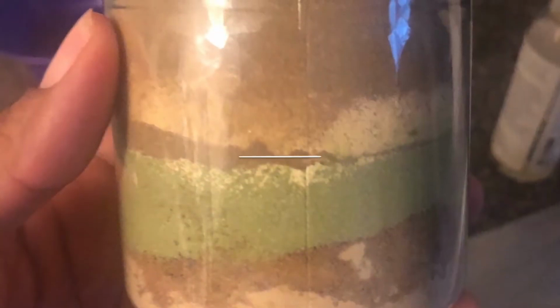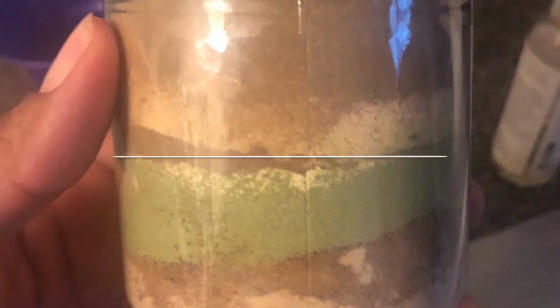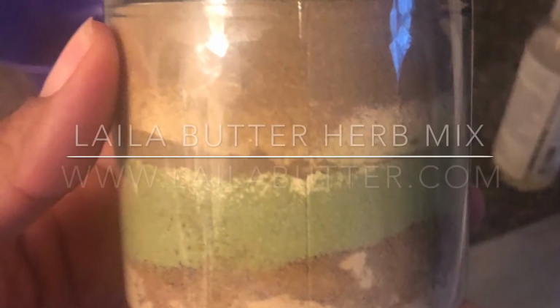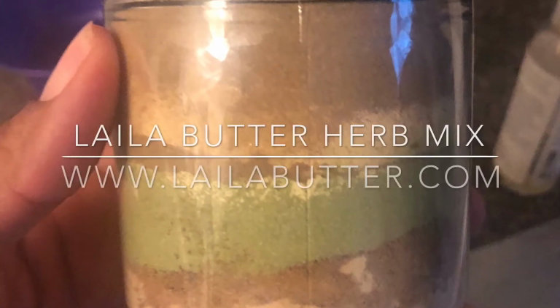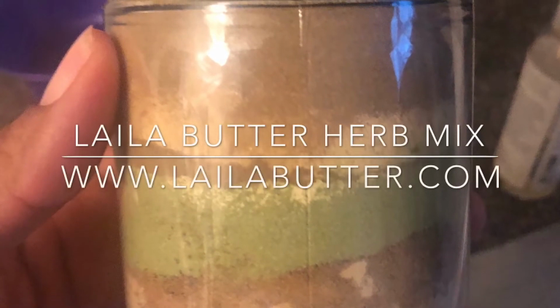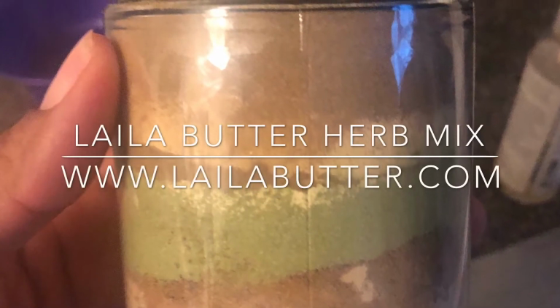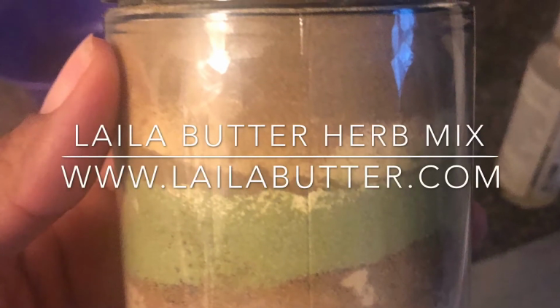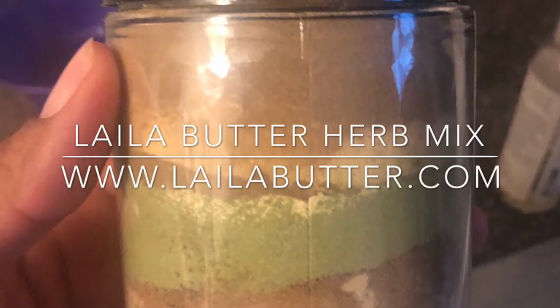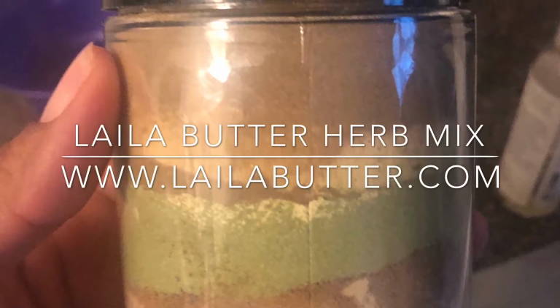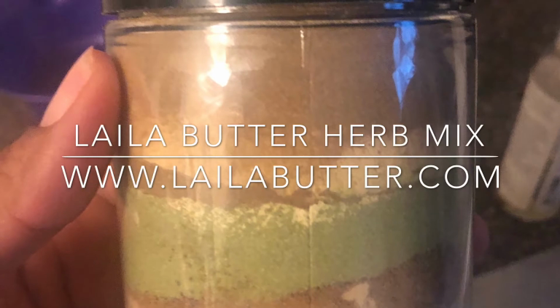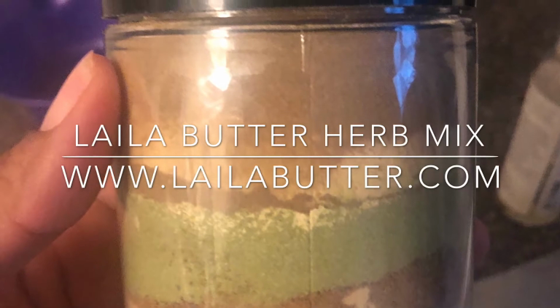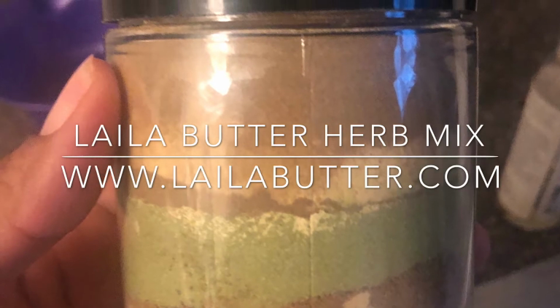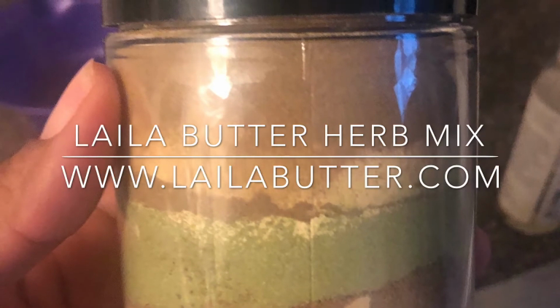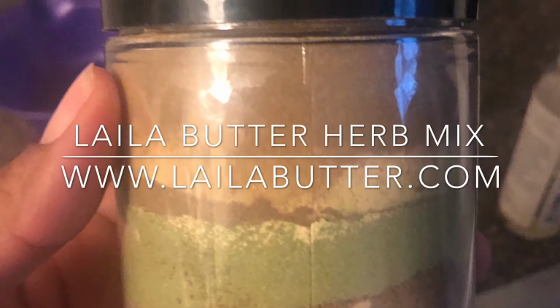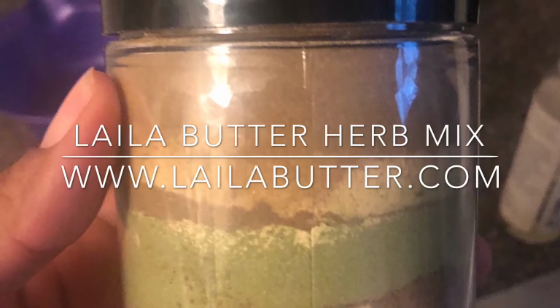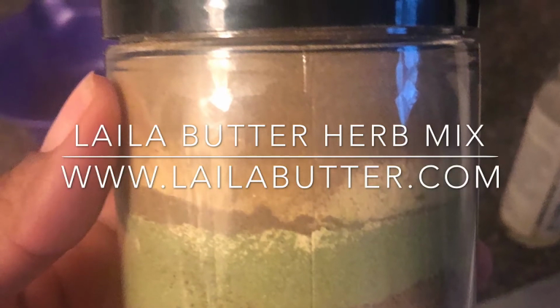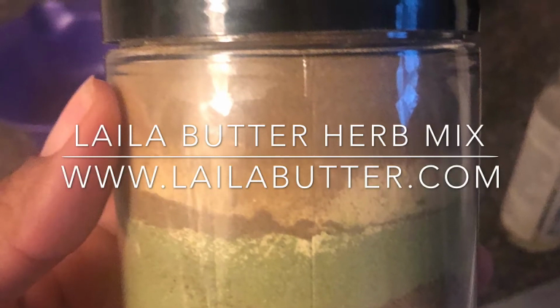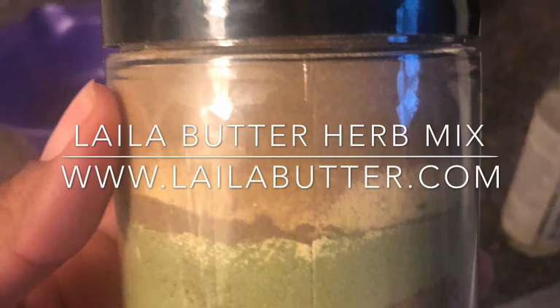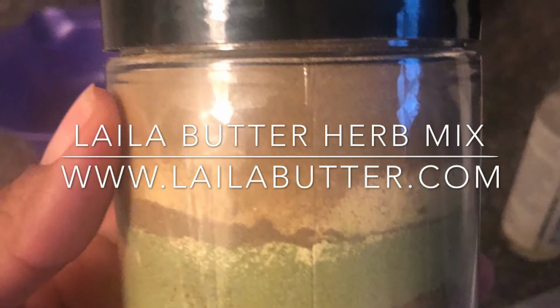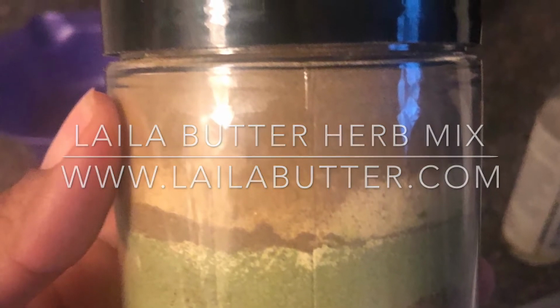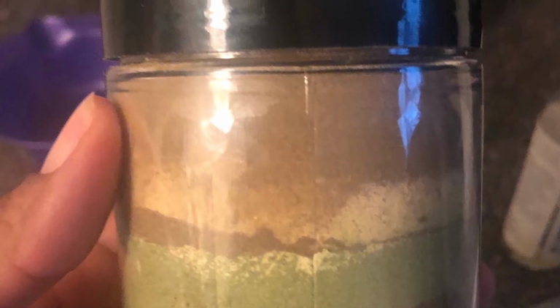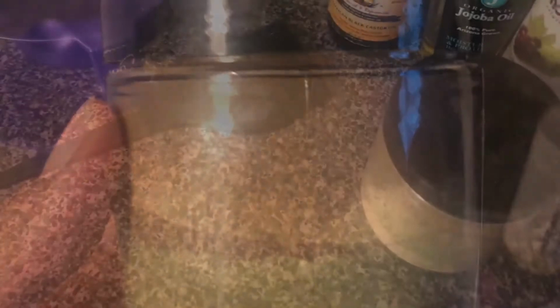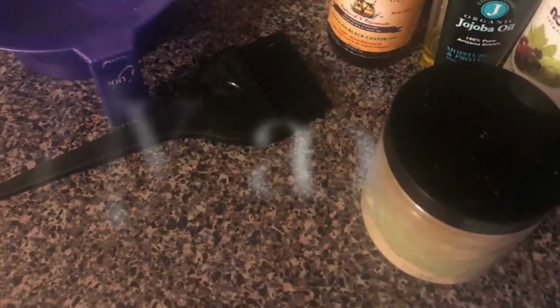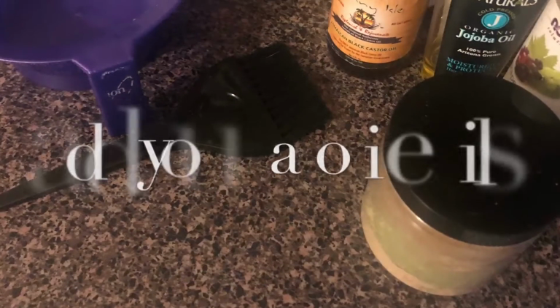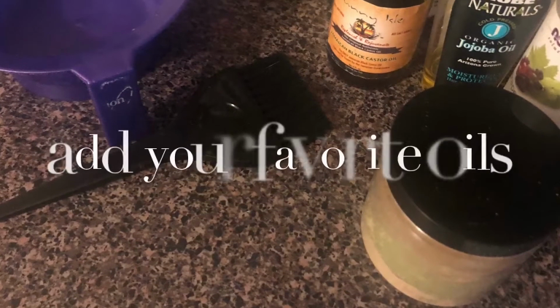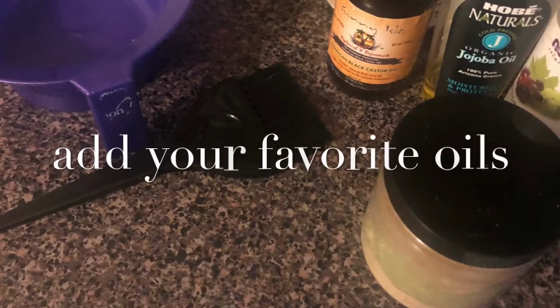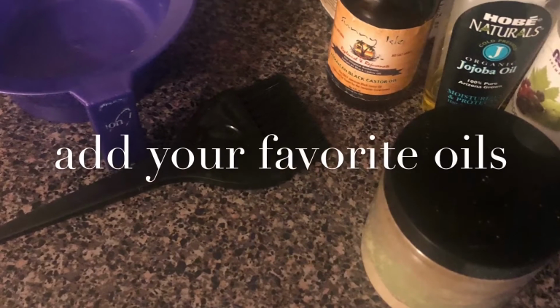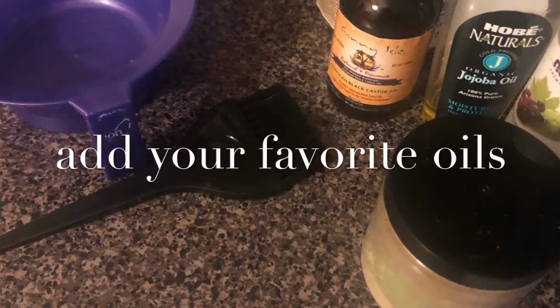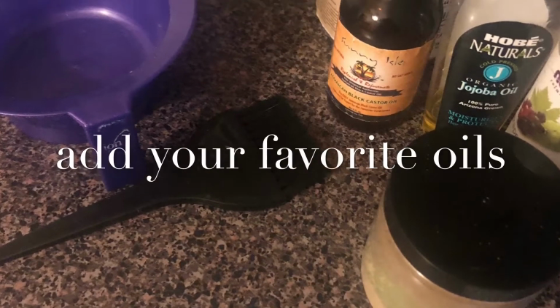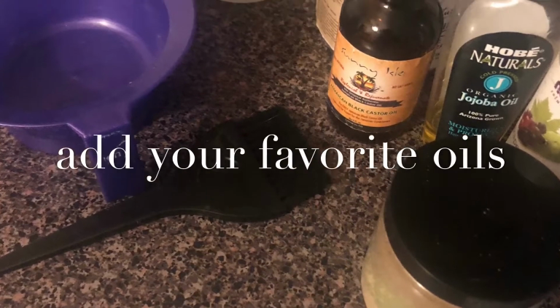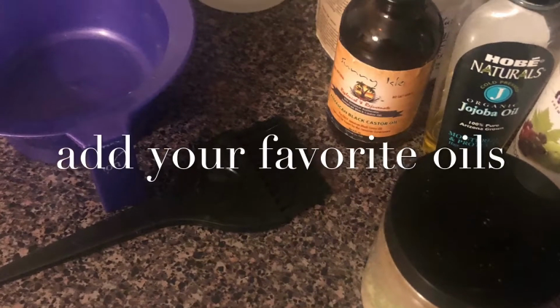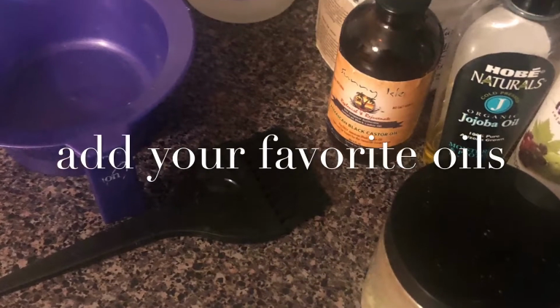The herbs come separated beautifully, but you want to mix them up so you get an even distribution for your application process. Next, you add your favorite oils — I like olive oil, Jamaican black castor oil, and jojoba oil.